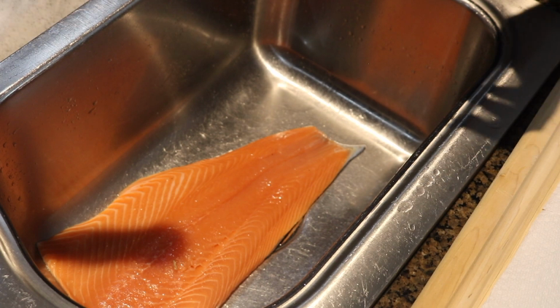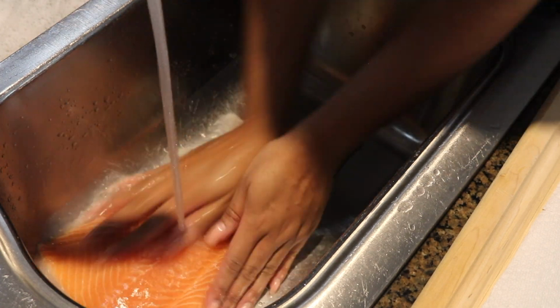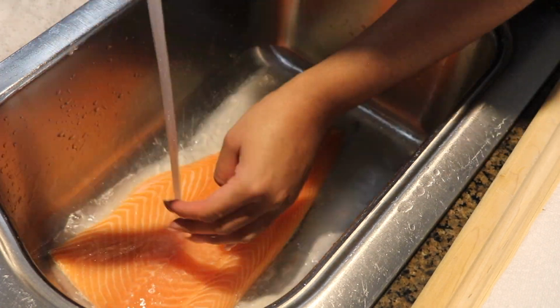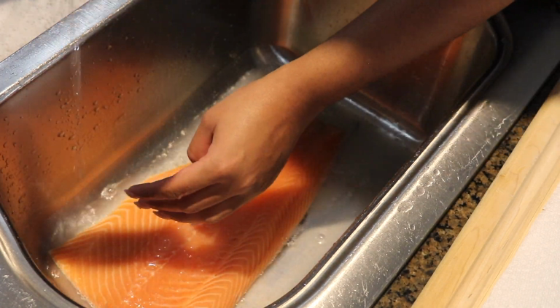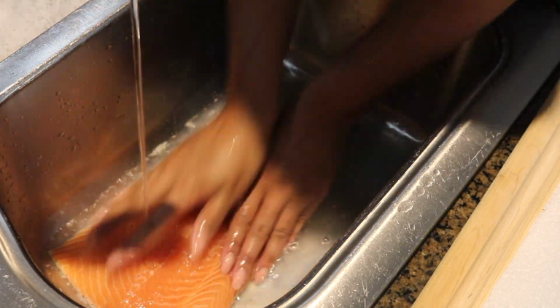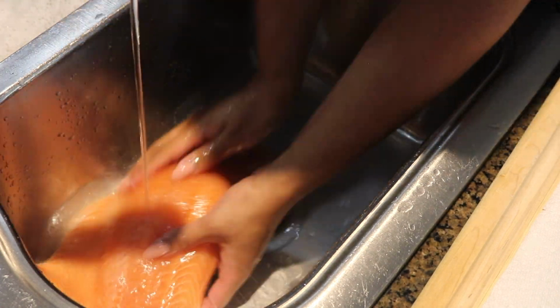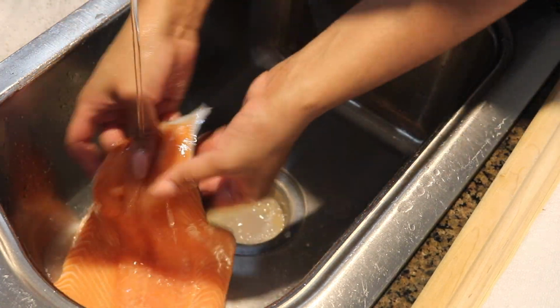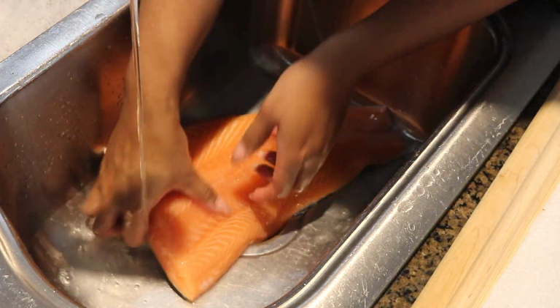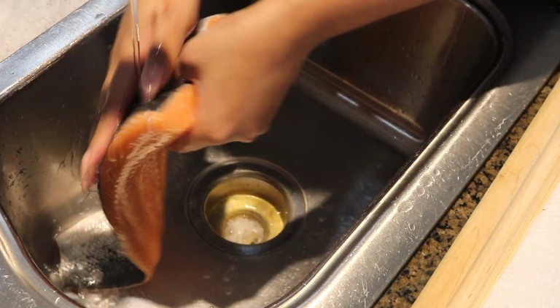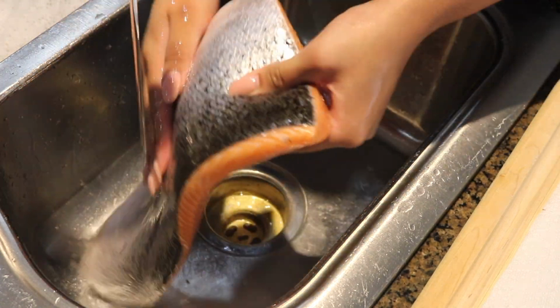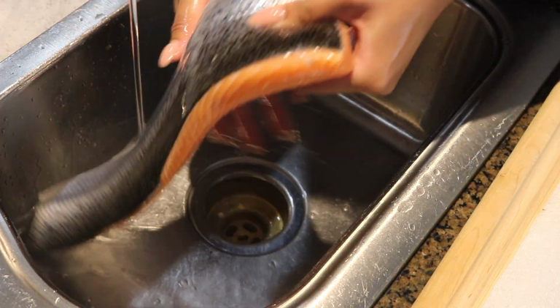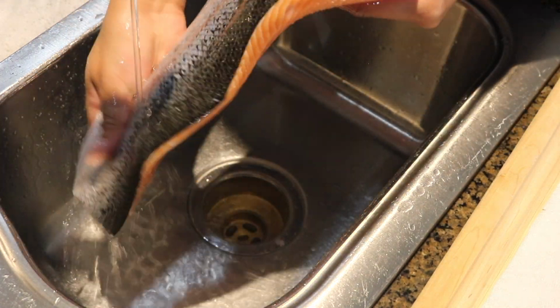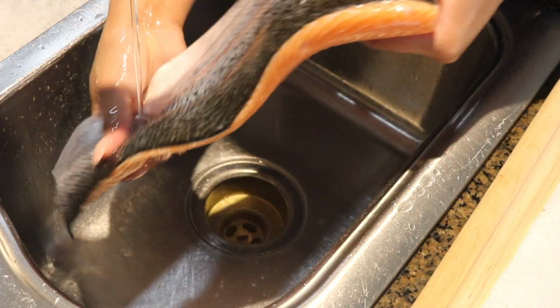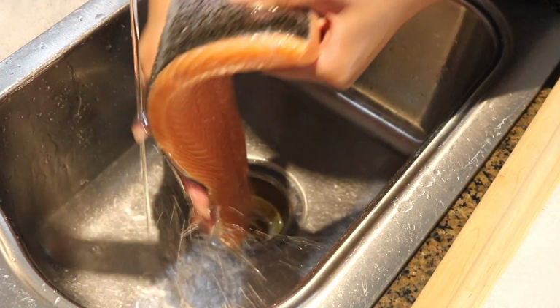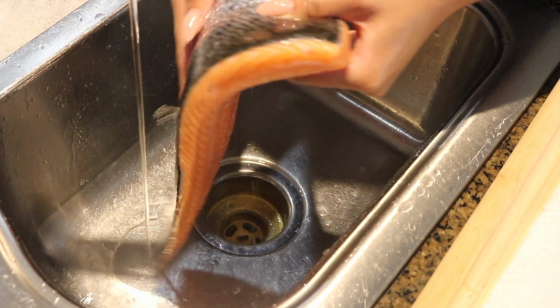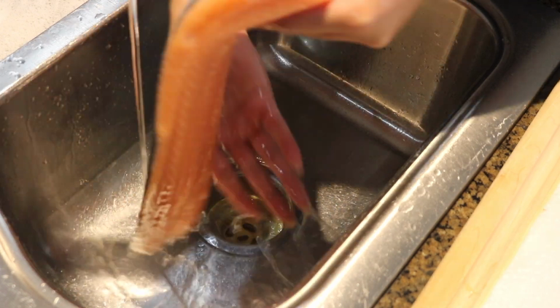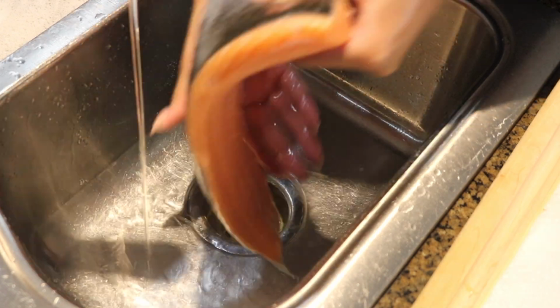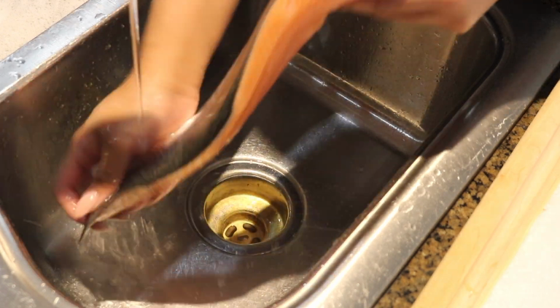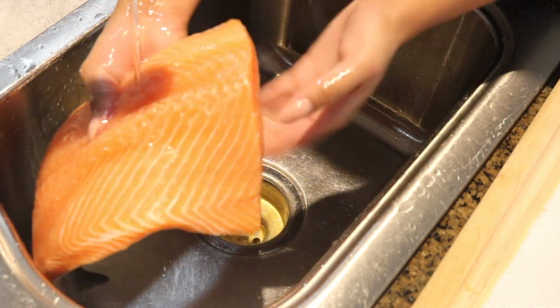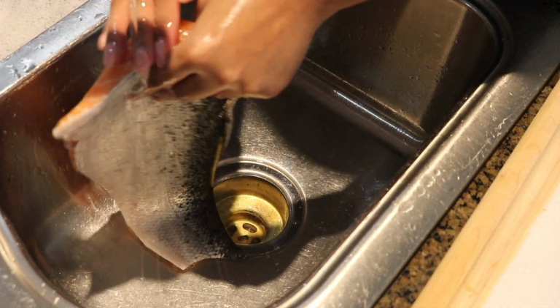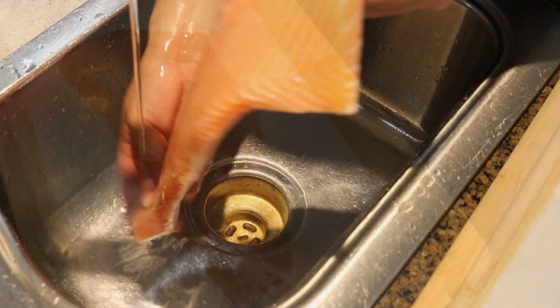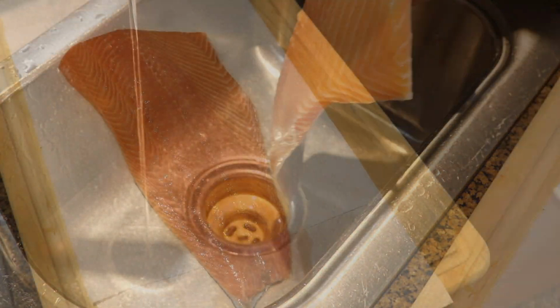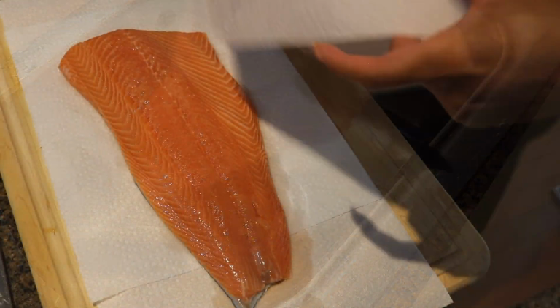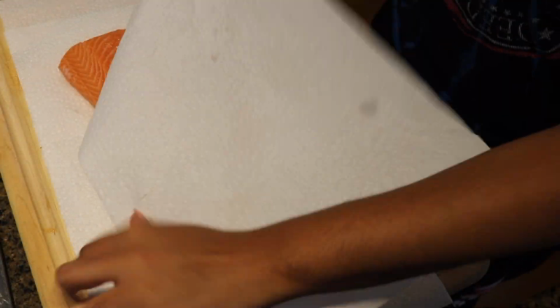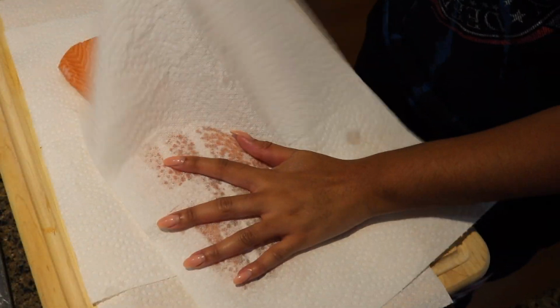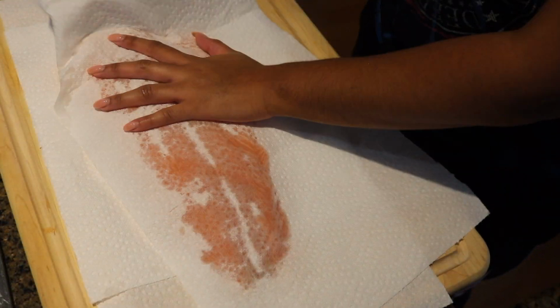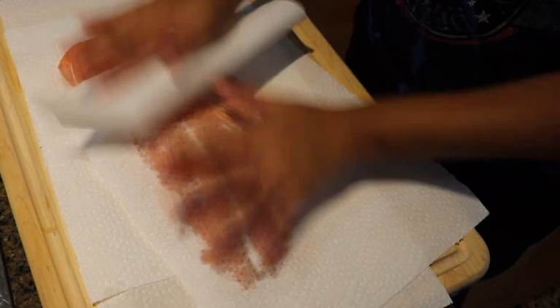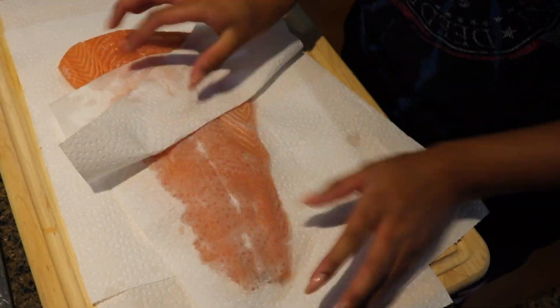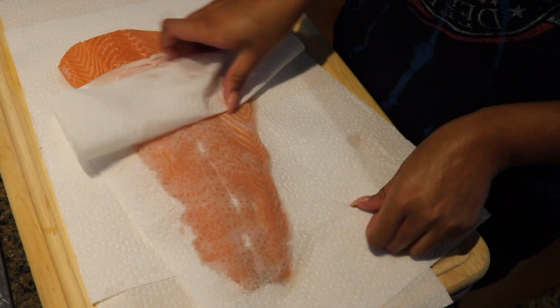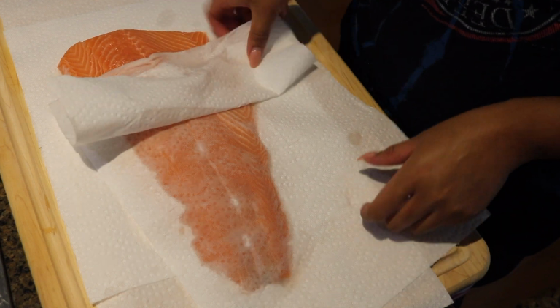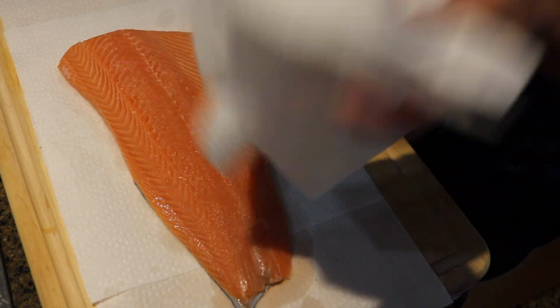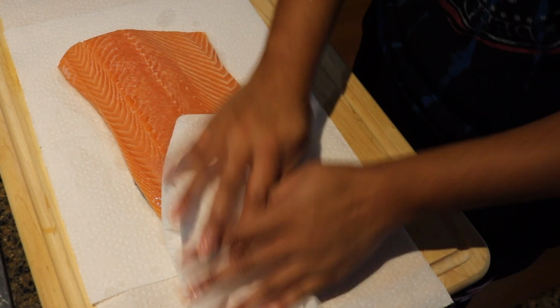First things first, you need to wash your salmon. I'm trying to get all those preservatives that's on the salmon, all that sliminess. So make sure that you are washing the front and the back, and then pat it dry.